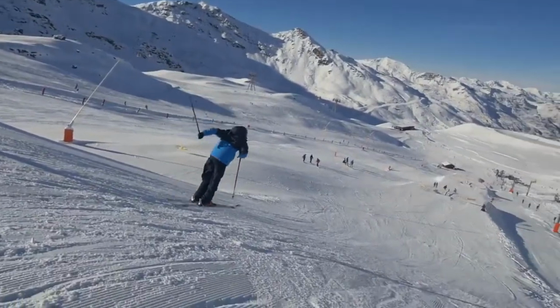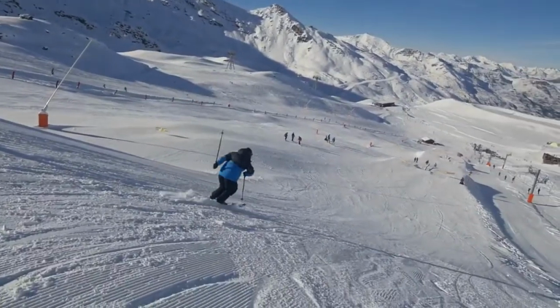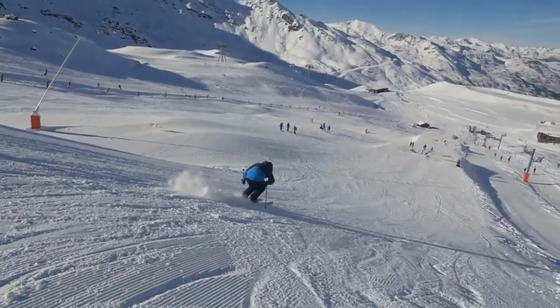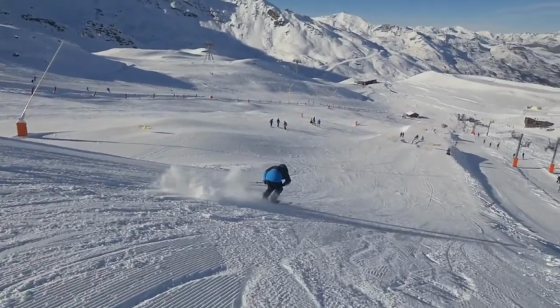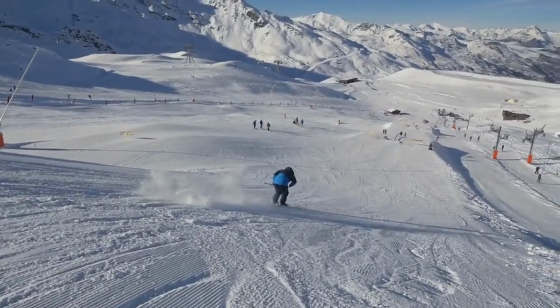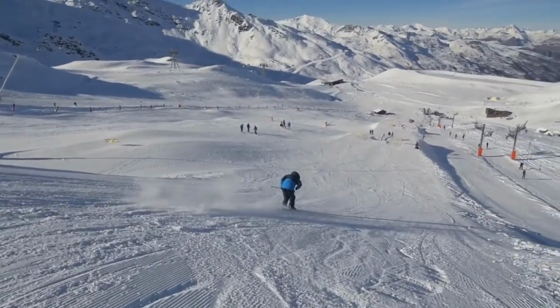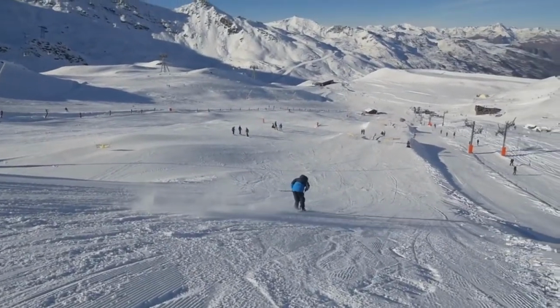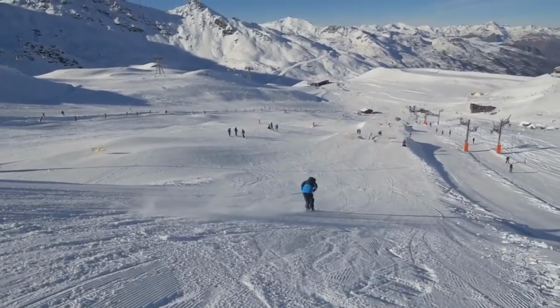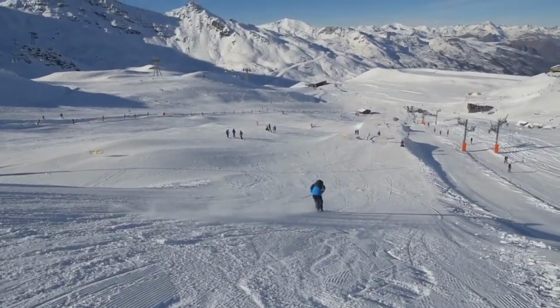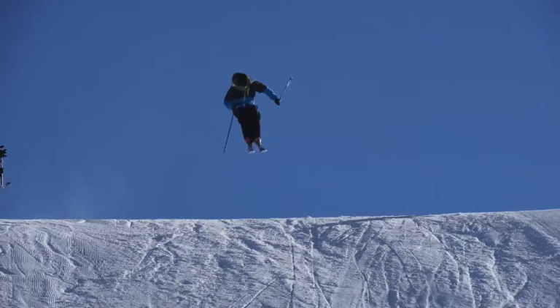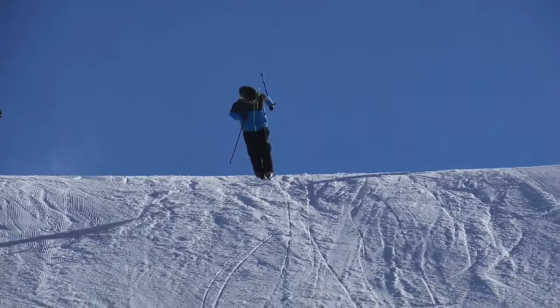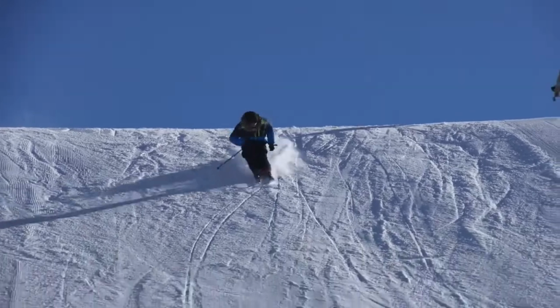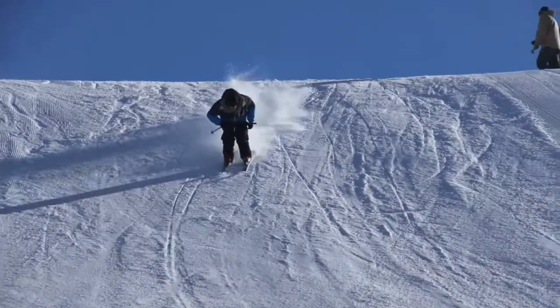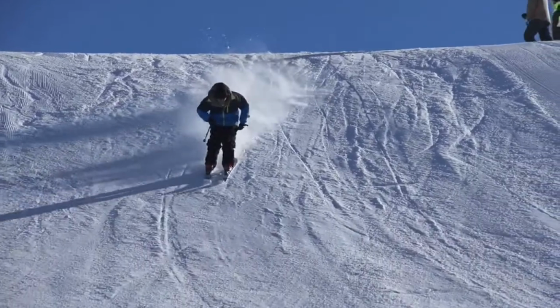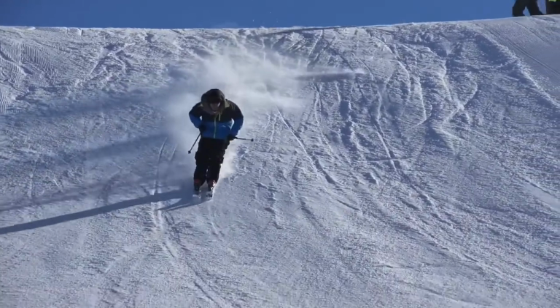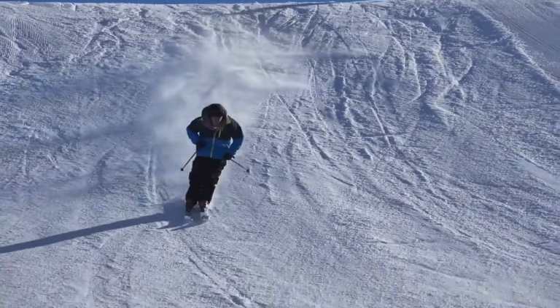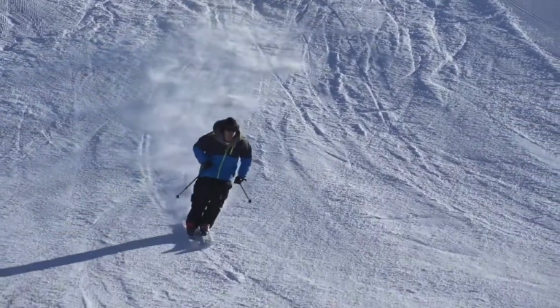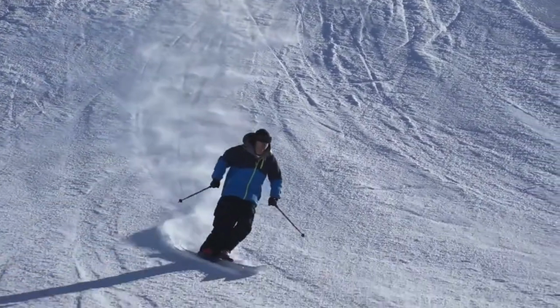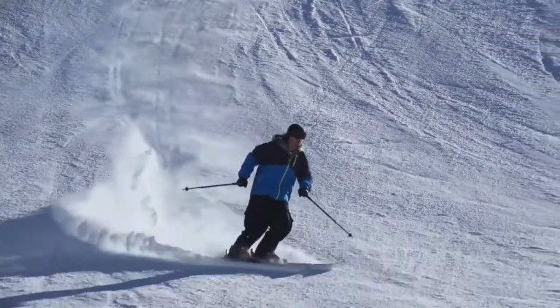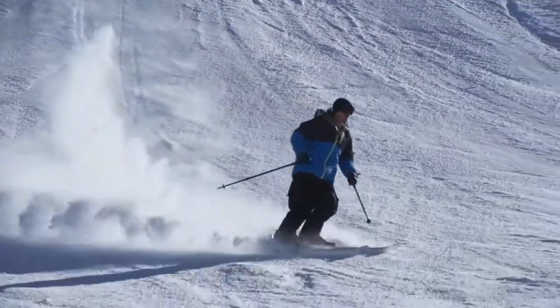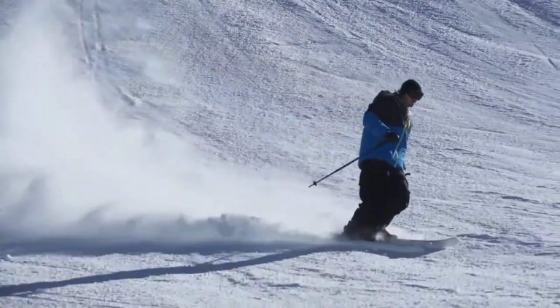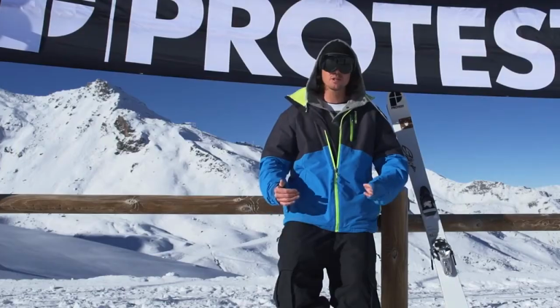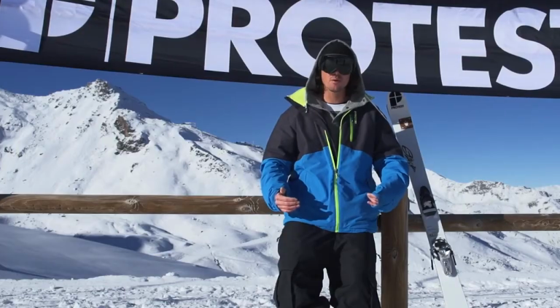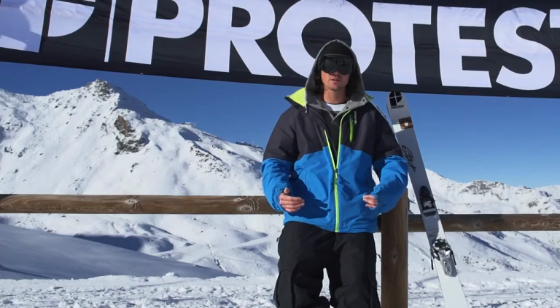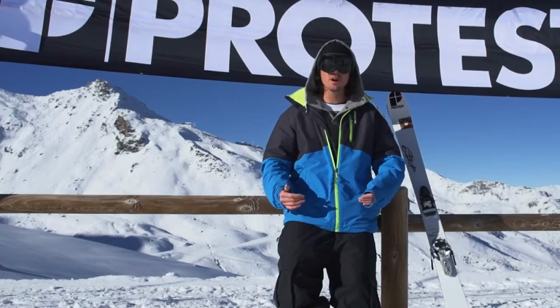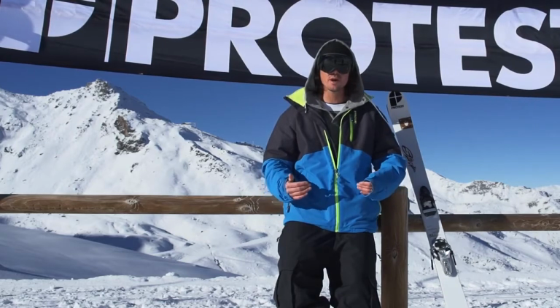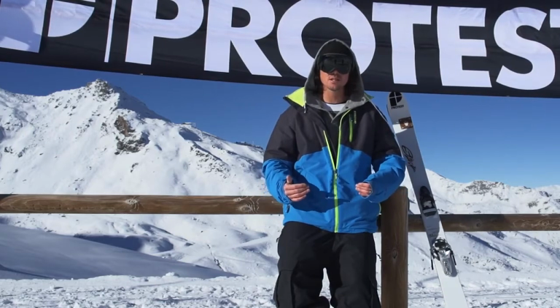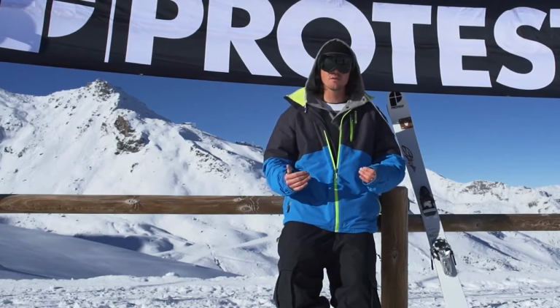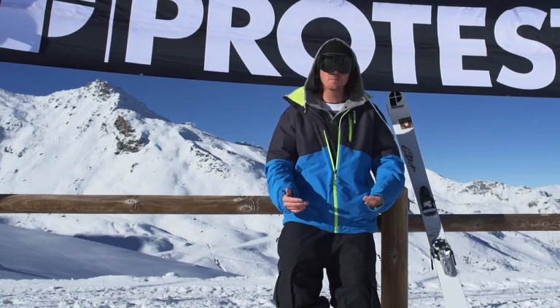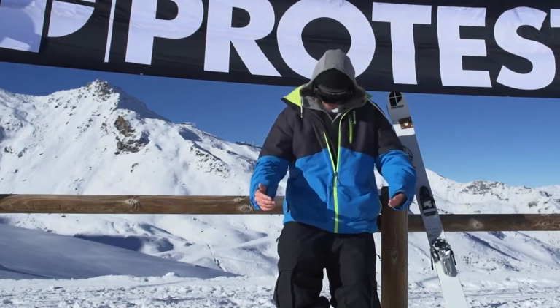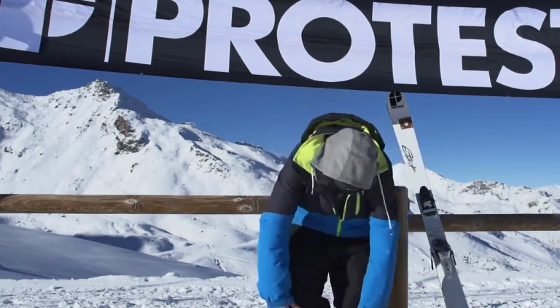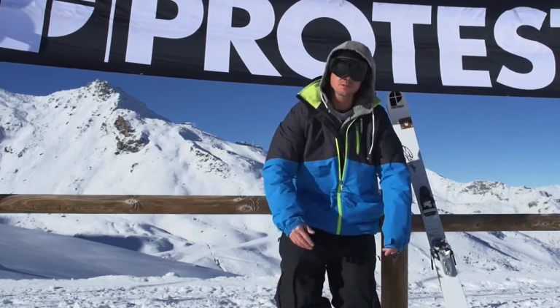When you land, the more flexible you are, the better you're gonna absorb the shock. So don't hesitate to bend your knees, bend your ankle, and don't forget to lean forward. You want to have your weight on the front part of your boots.